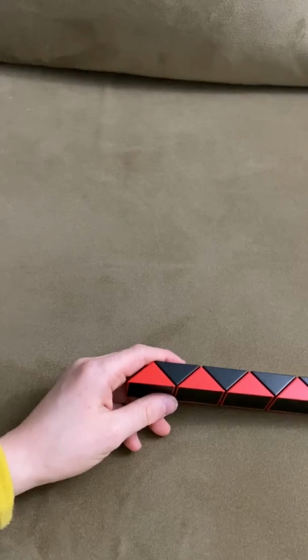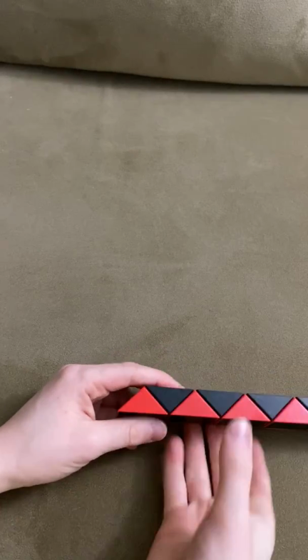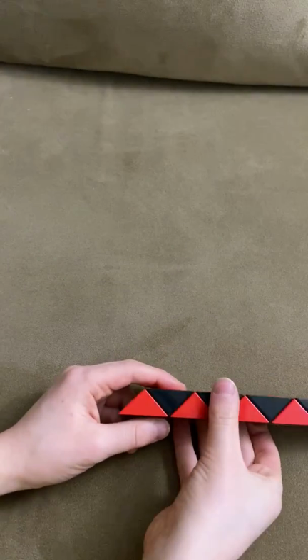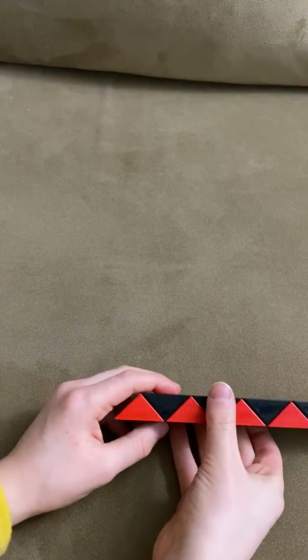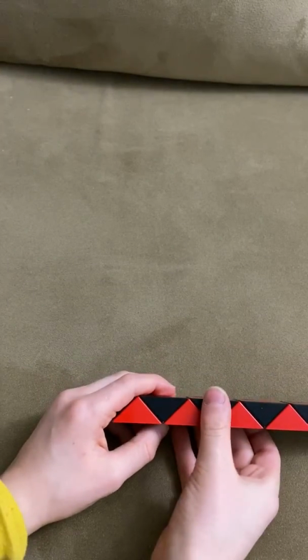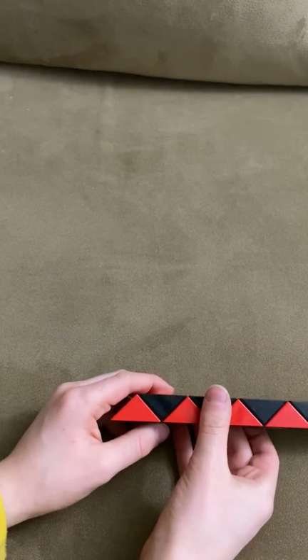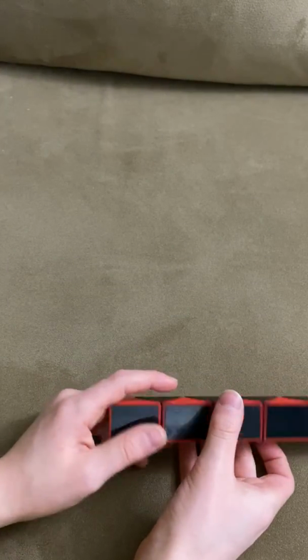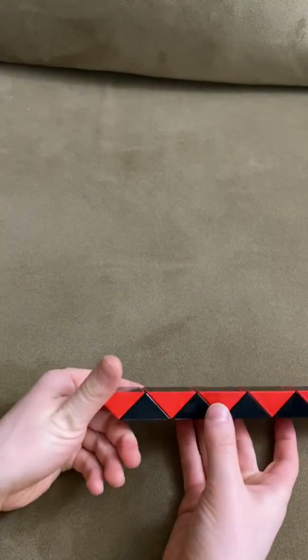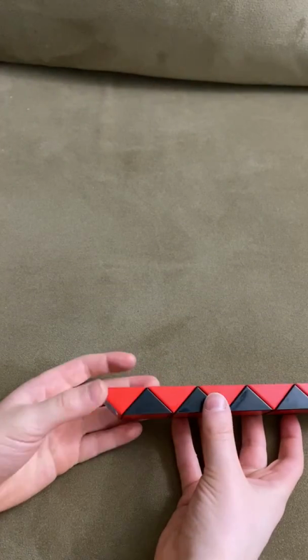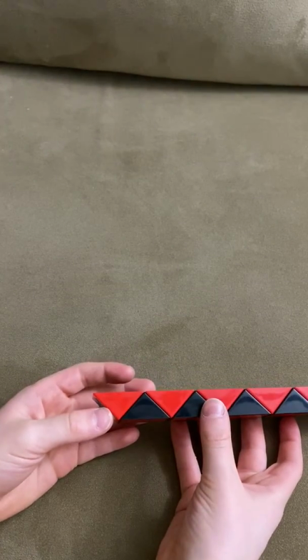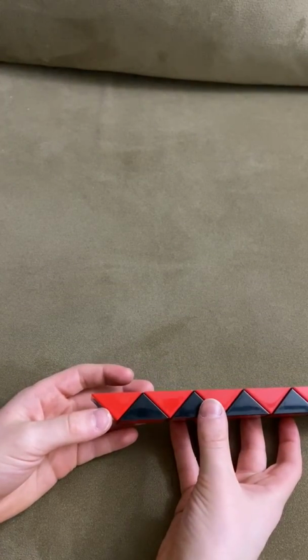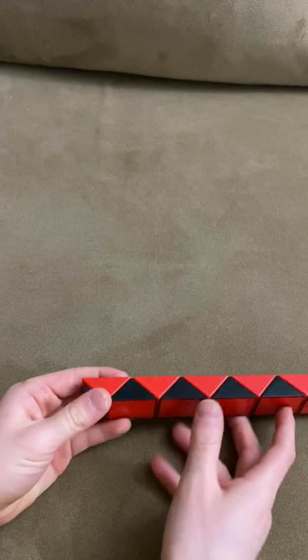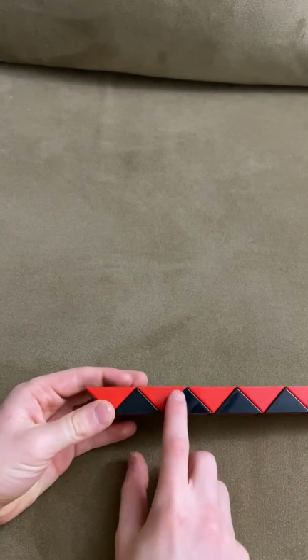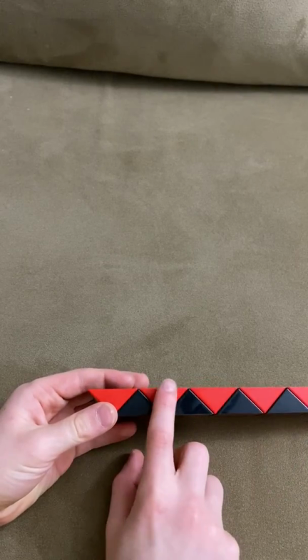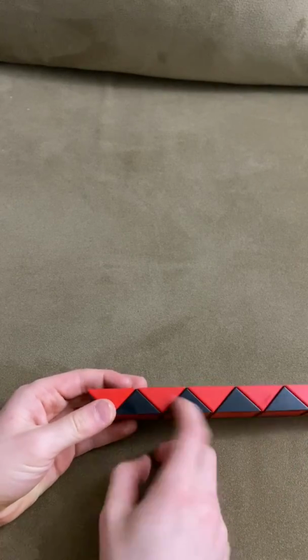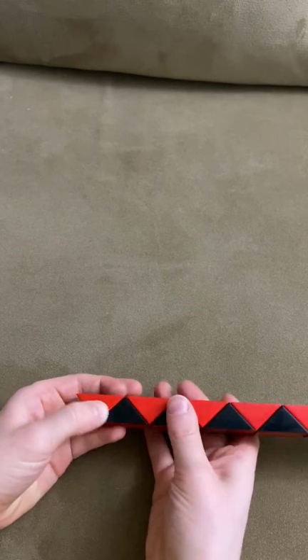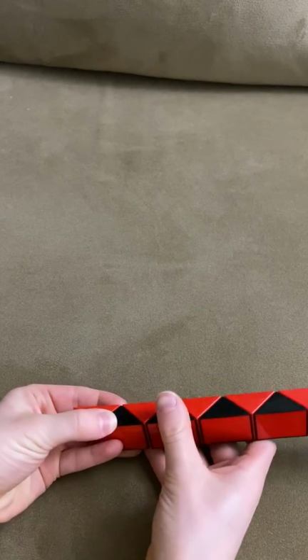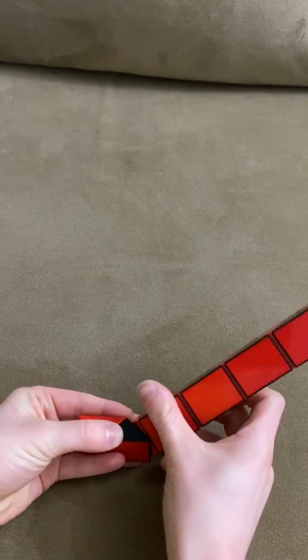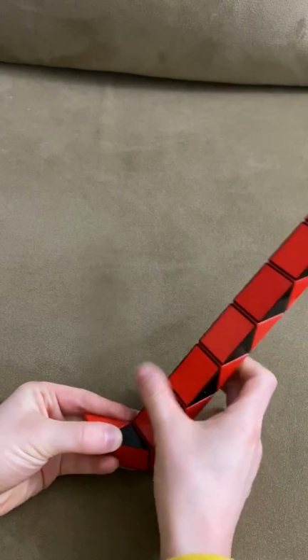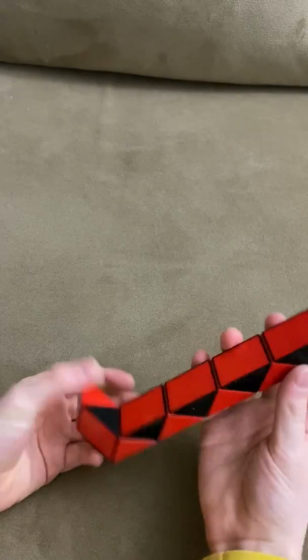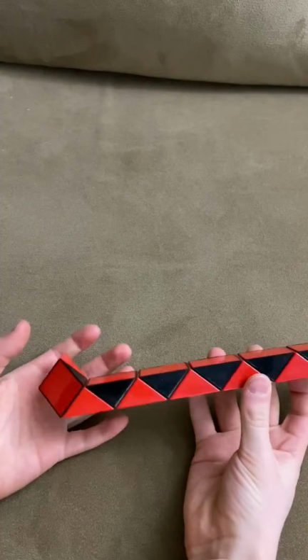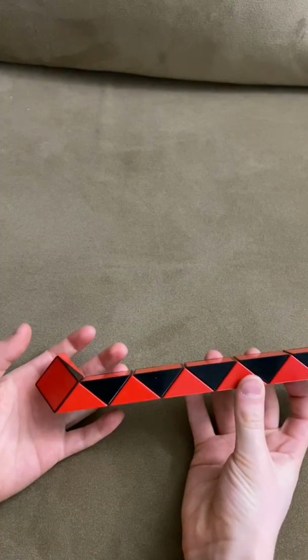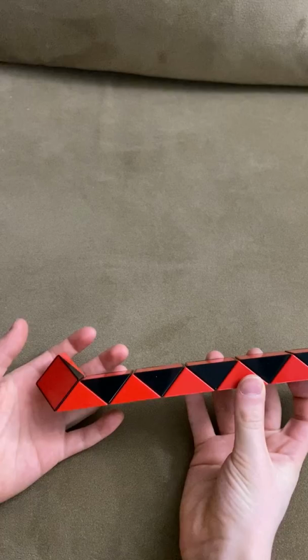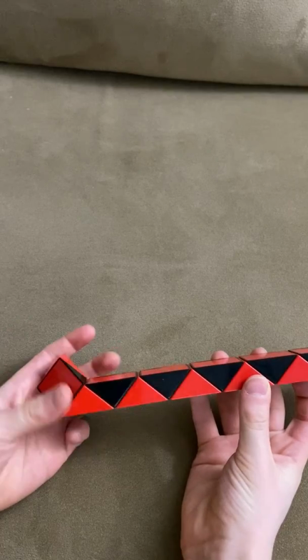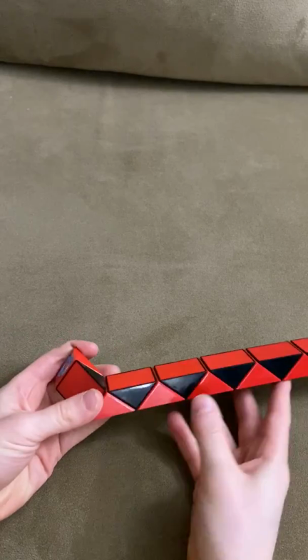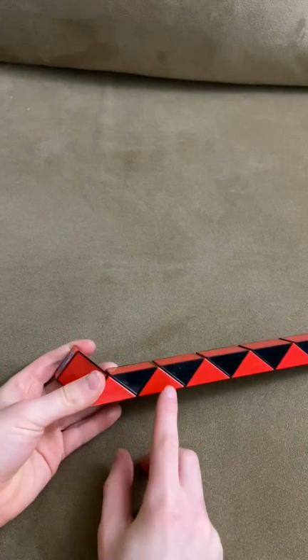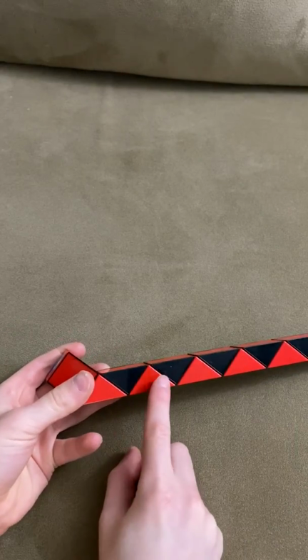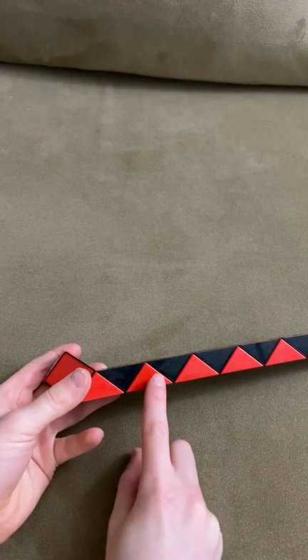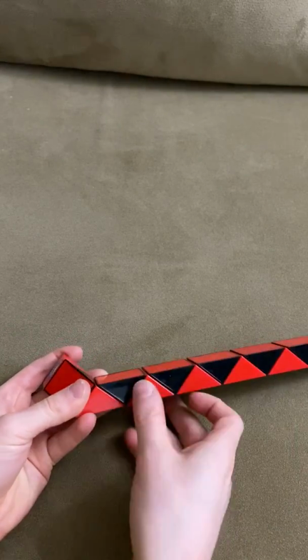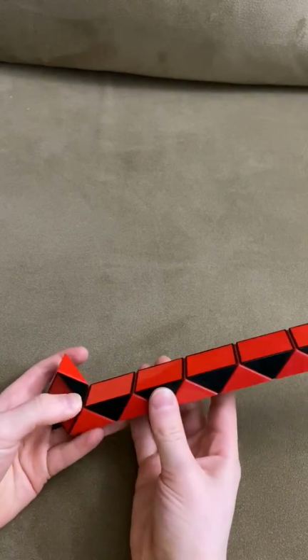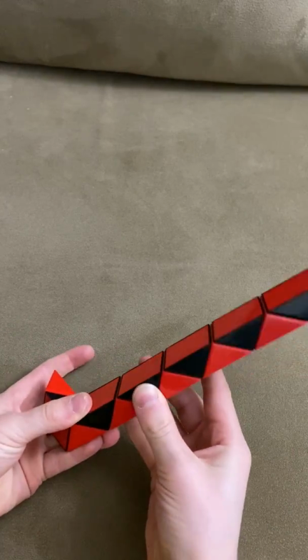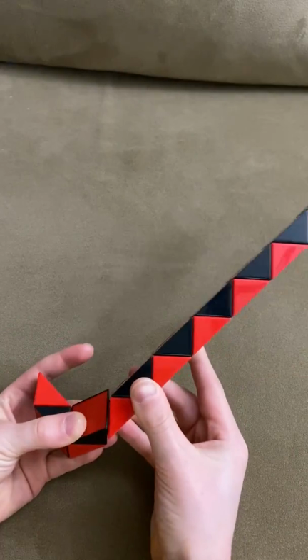Today we're going to make the robot with the Rubik's Twist 24. First, this red one is going to go up. Now this red one is going to go away from you.